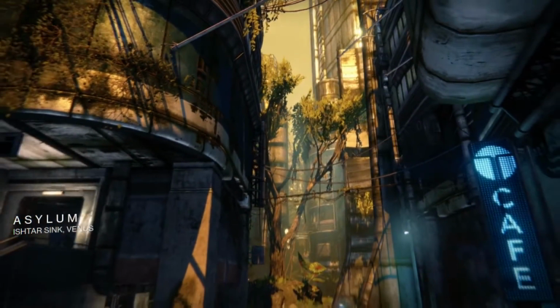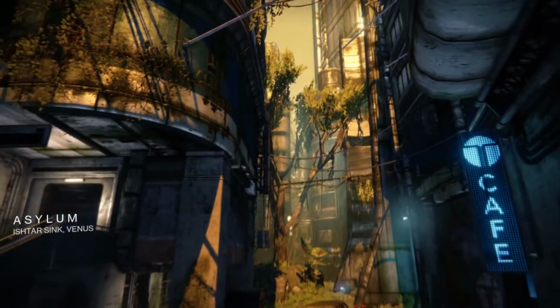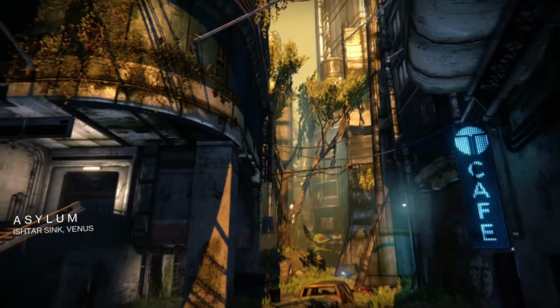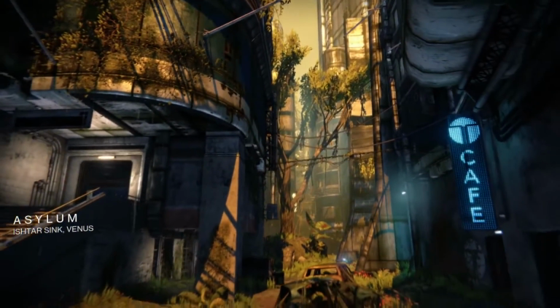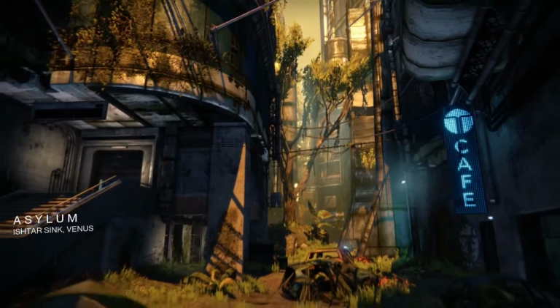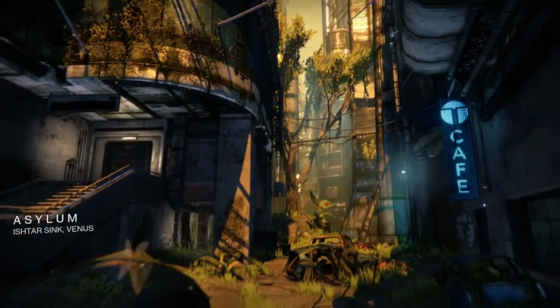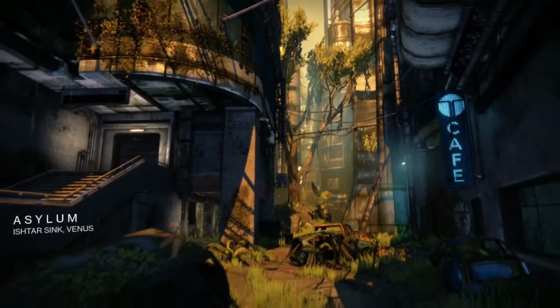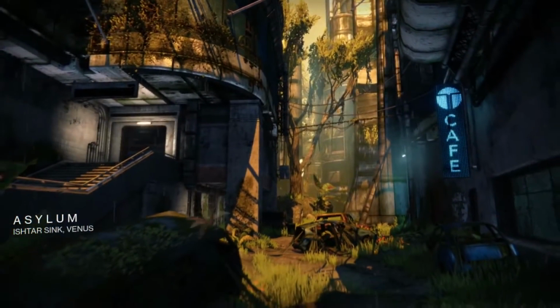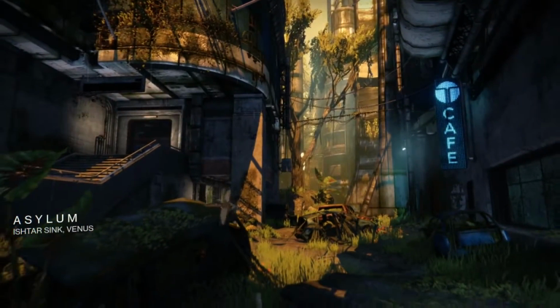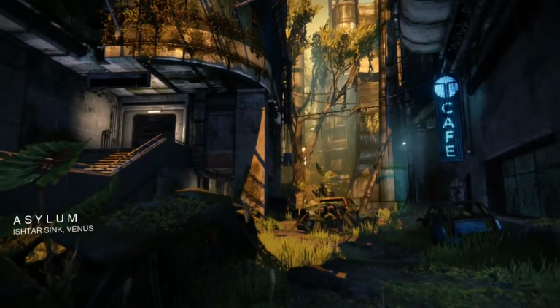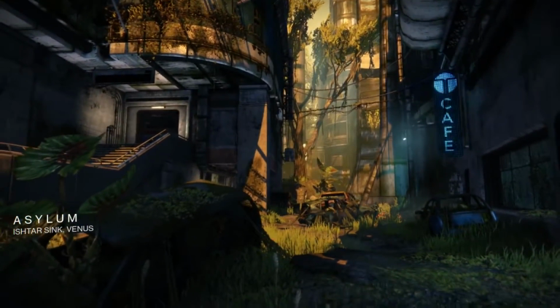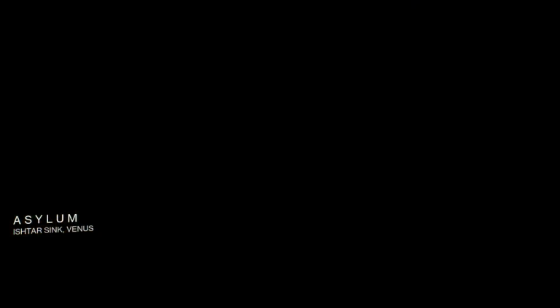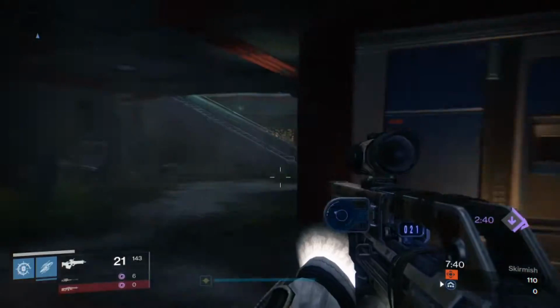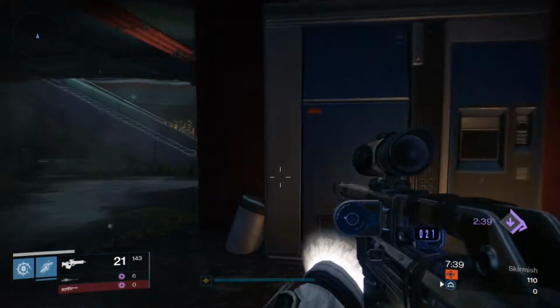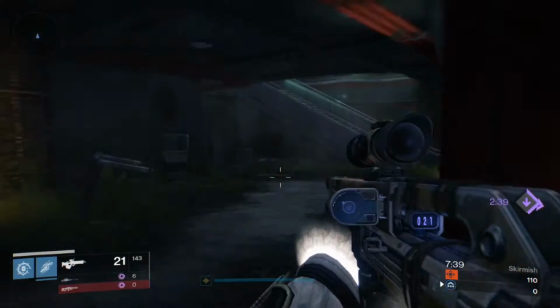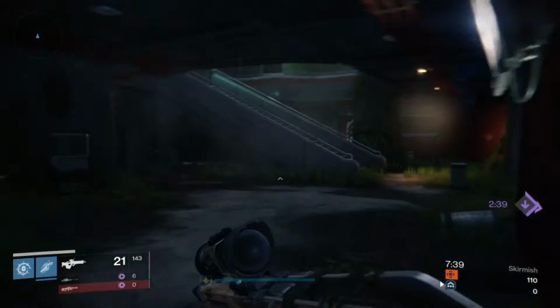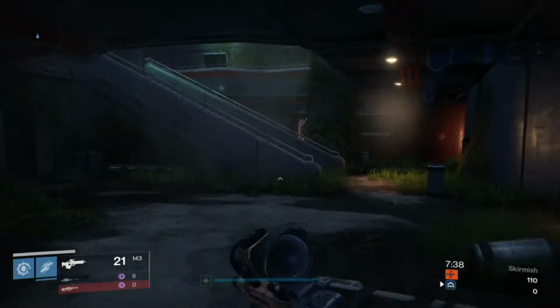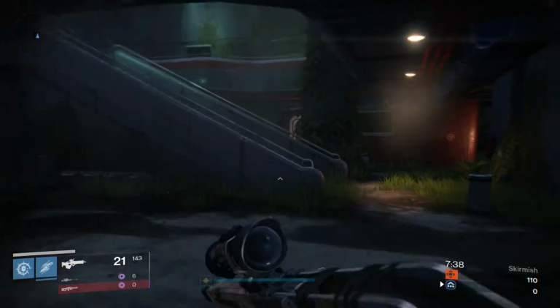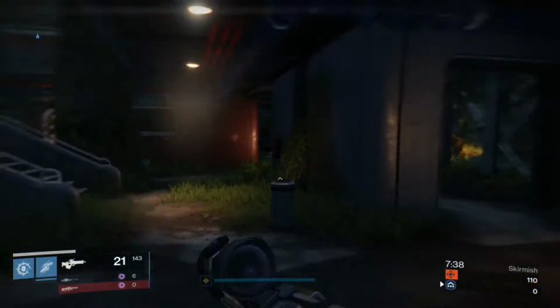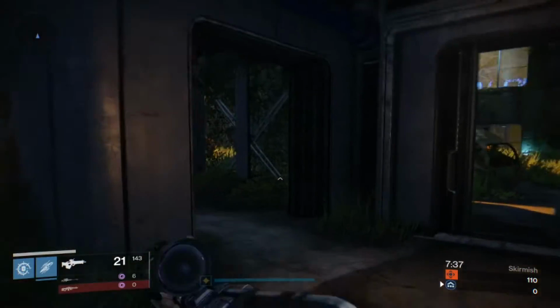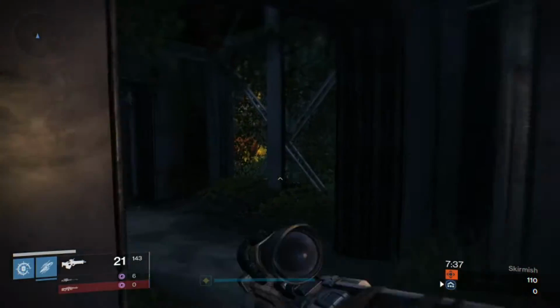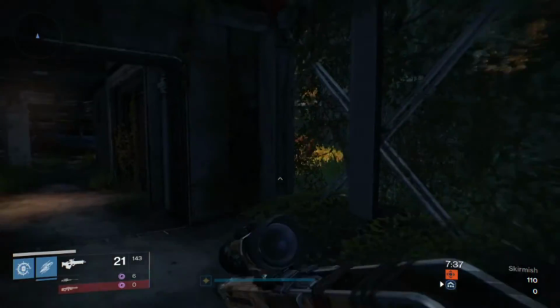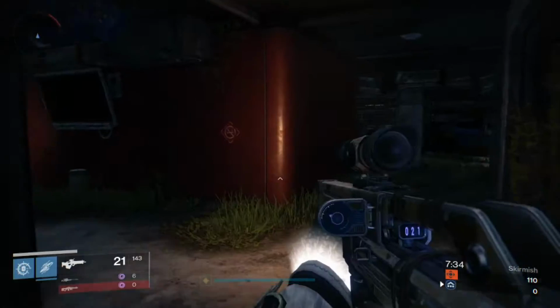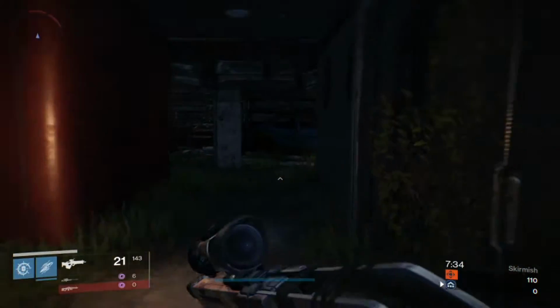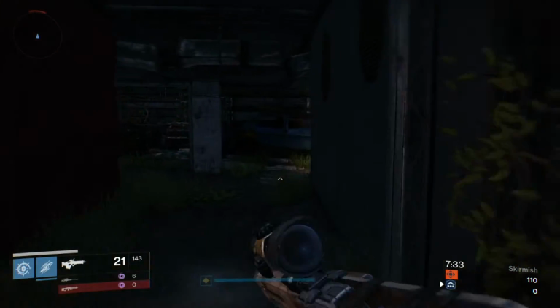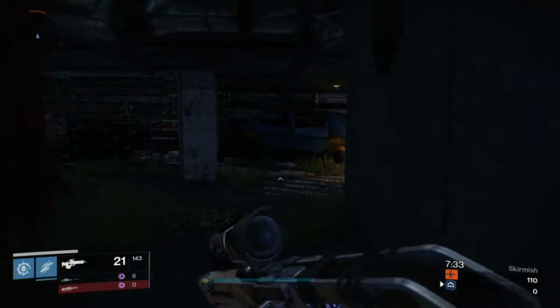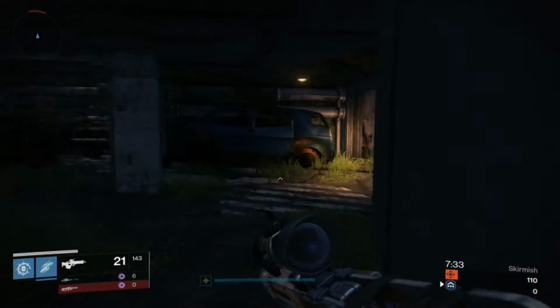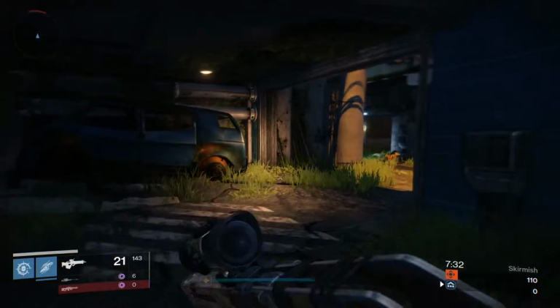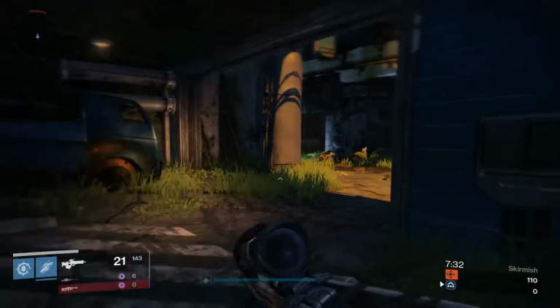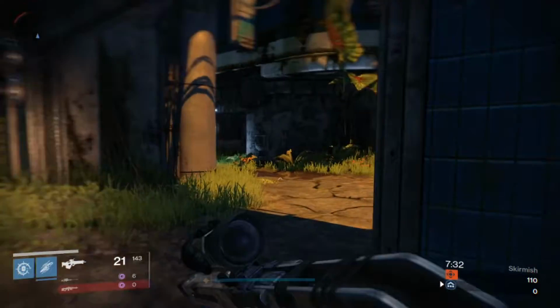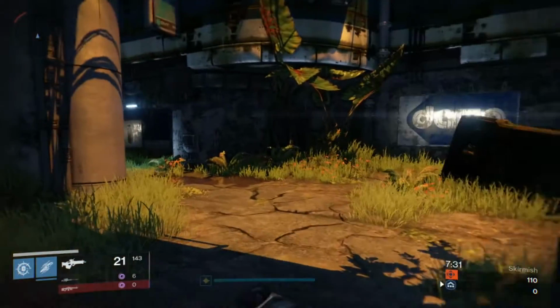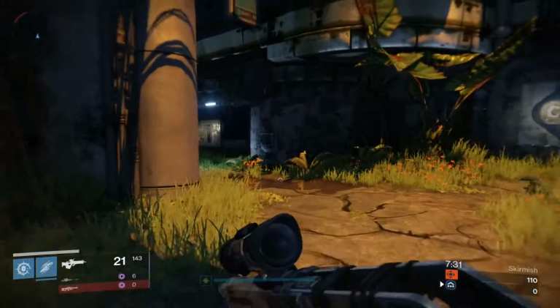The second map is Asylum. For this map you are going to want to head to the back room where the C capture point is and then head to the back corner of that room and the ghost will be seated in the grass.